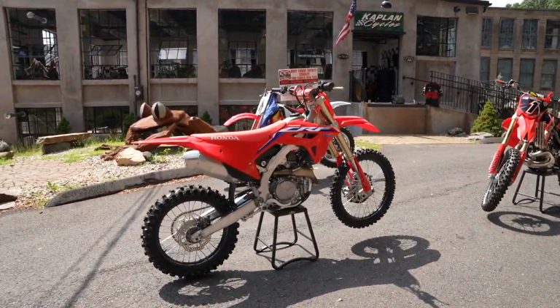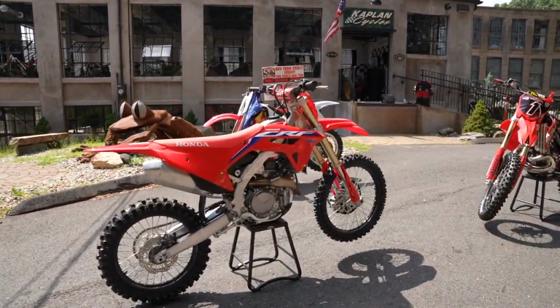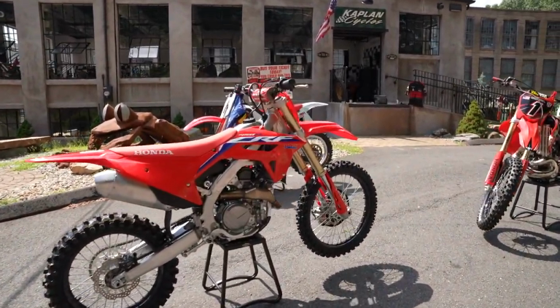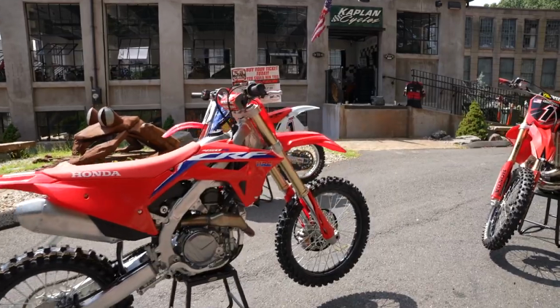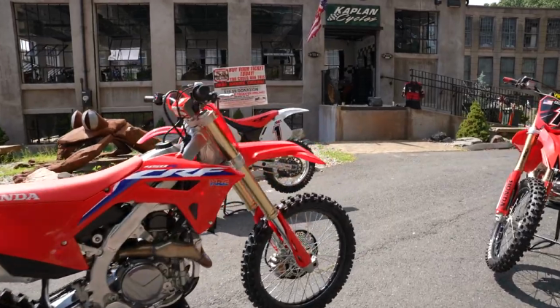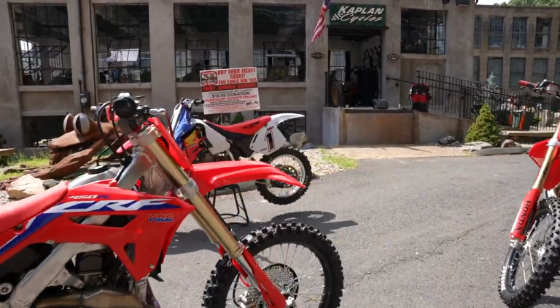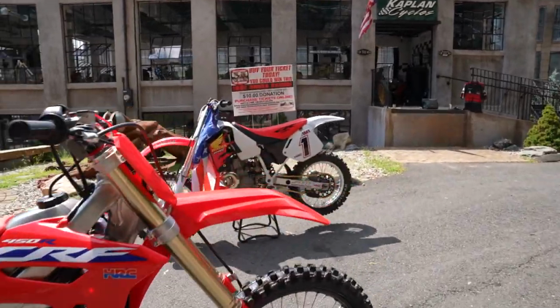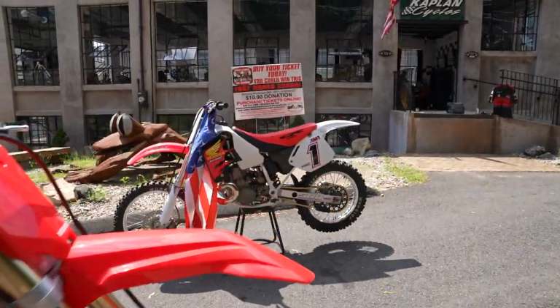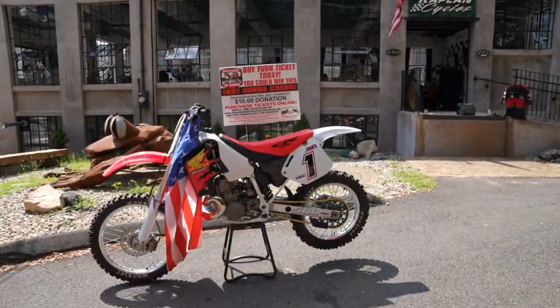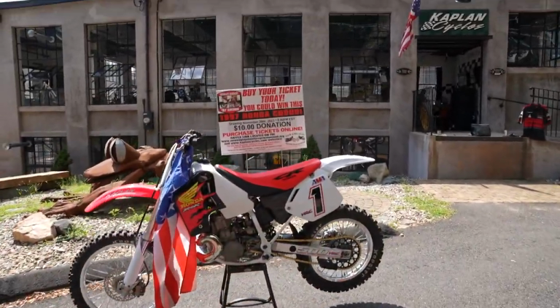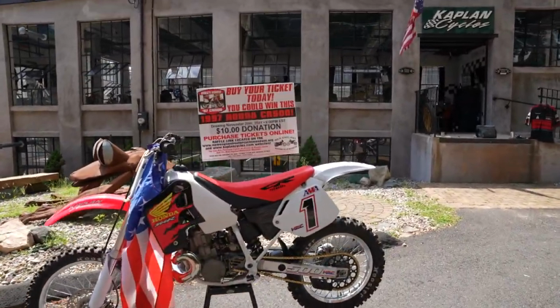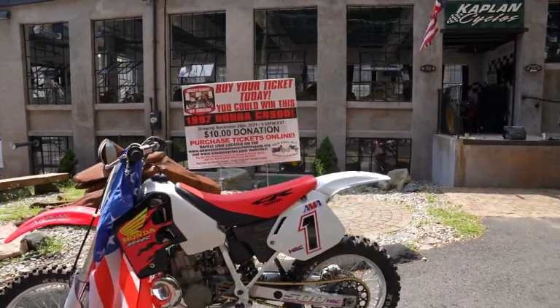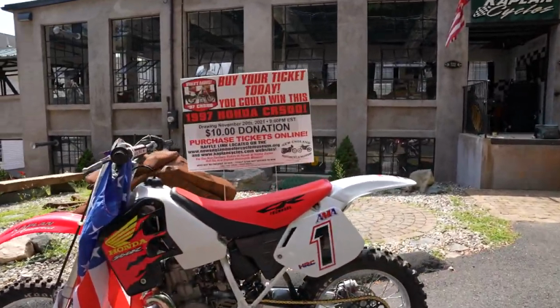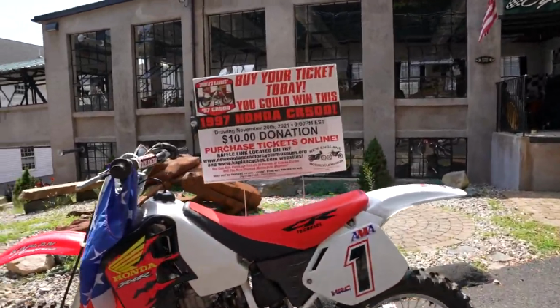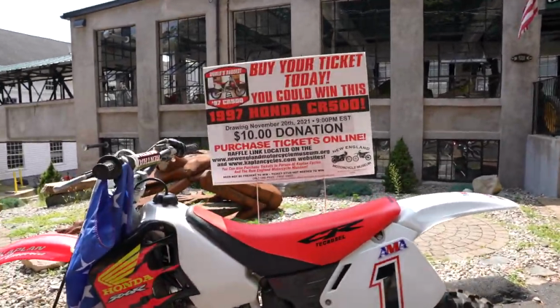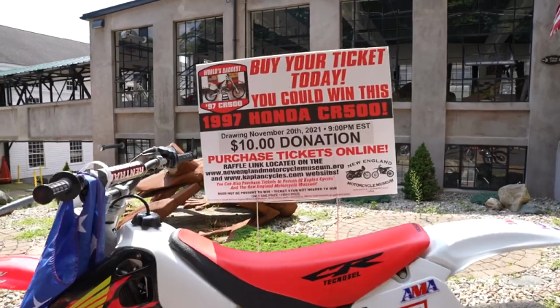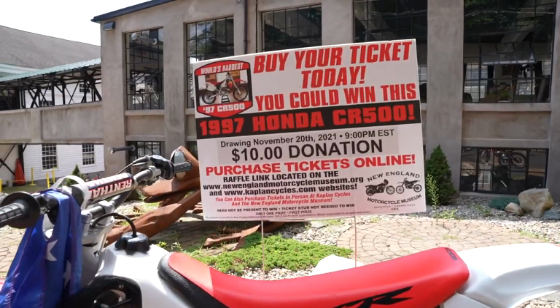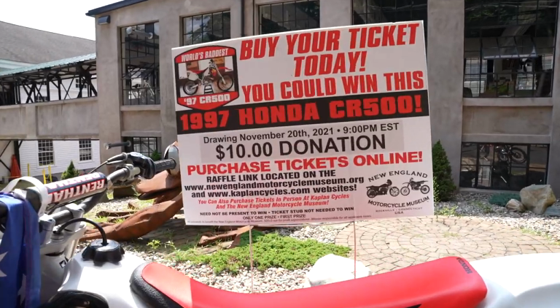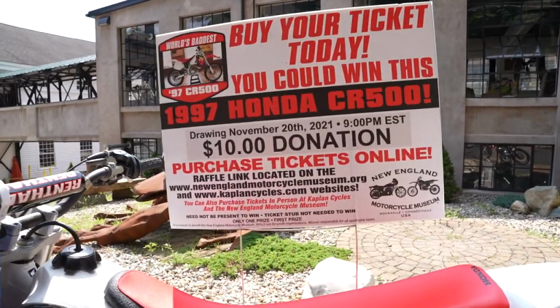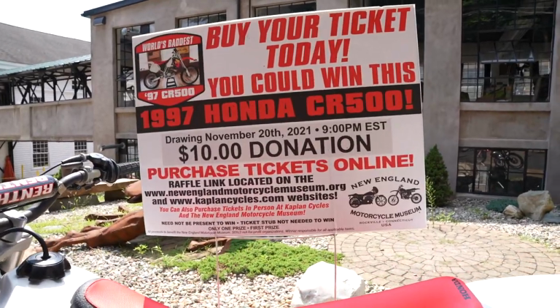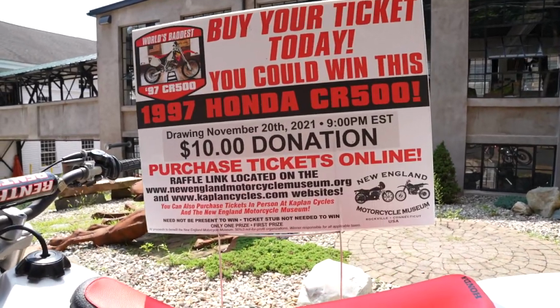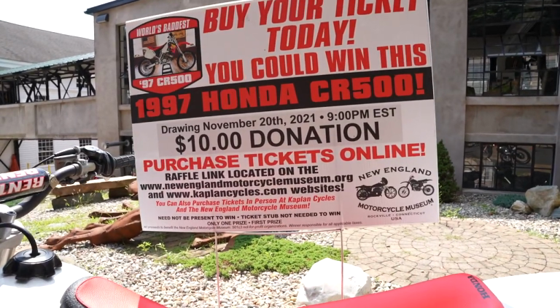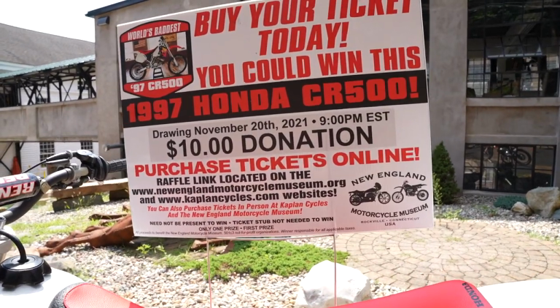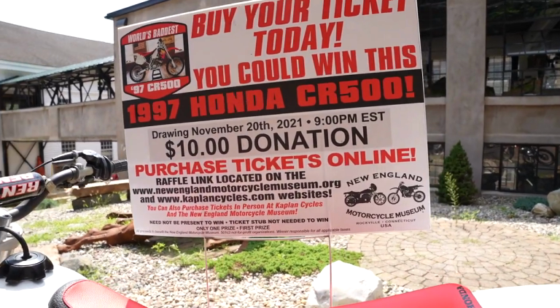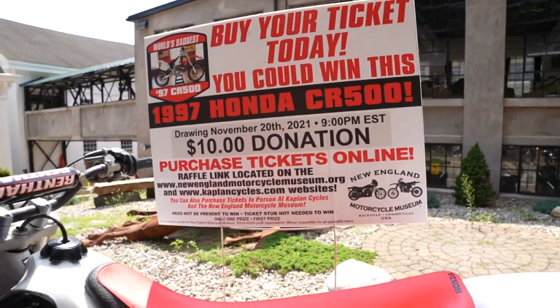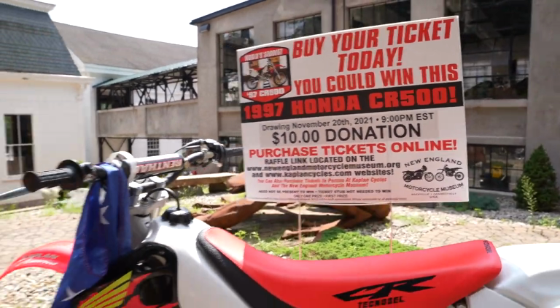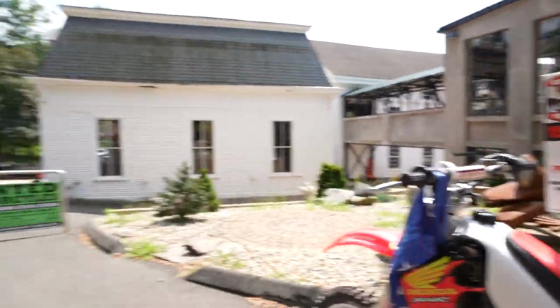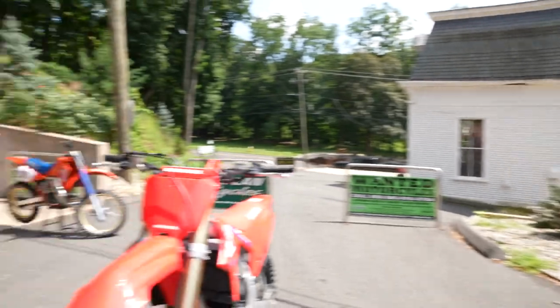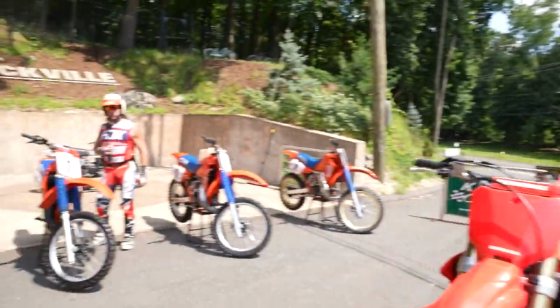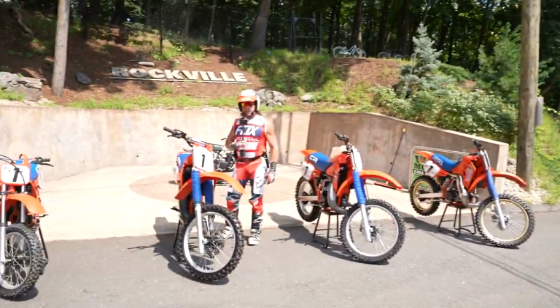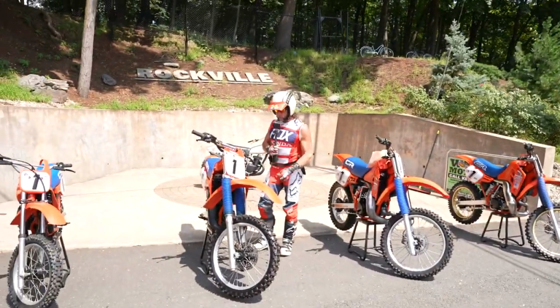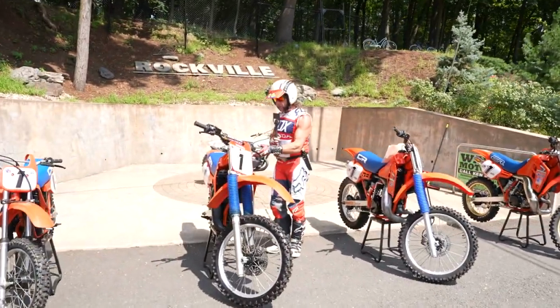Buy your tickets today for the 1997 CR500 raffle that we have for $10. If you can't afford to buy one of these — if it's not in the budget — you could win this bike for $10. Buy a ticket, buy 10 tickets. KaplanCycles.com forward slash raffle.